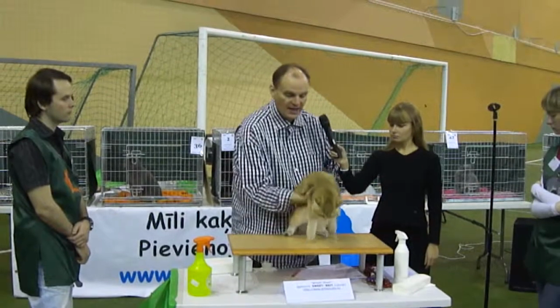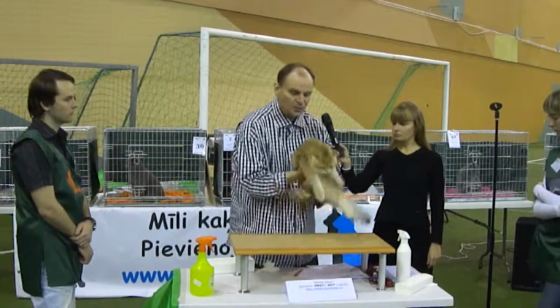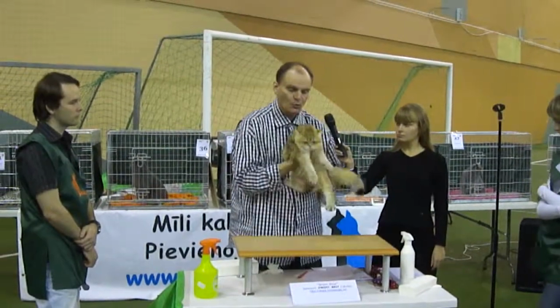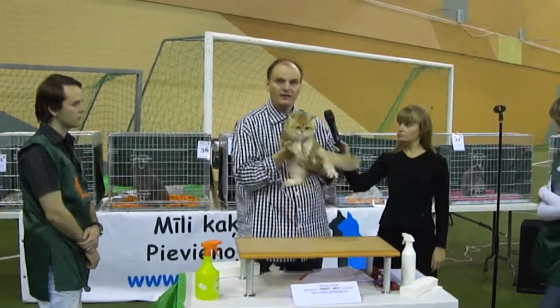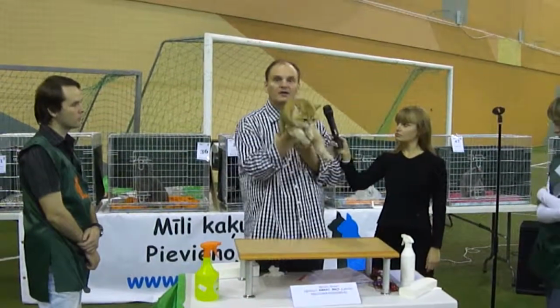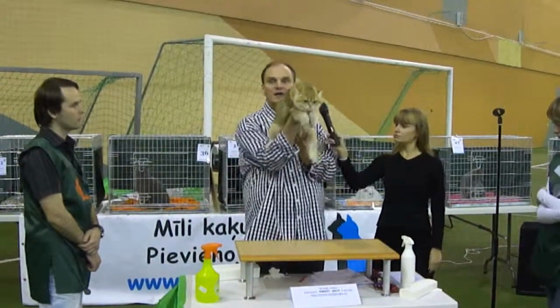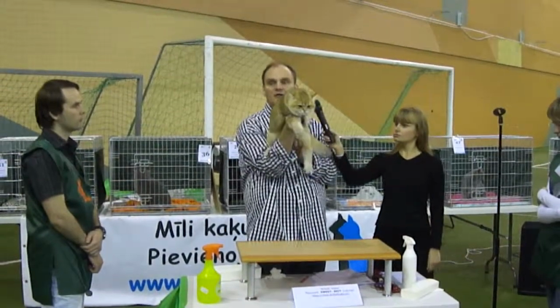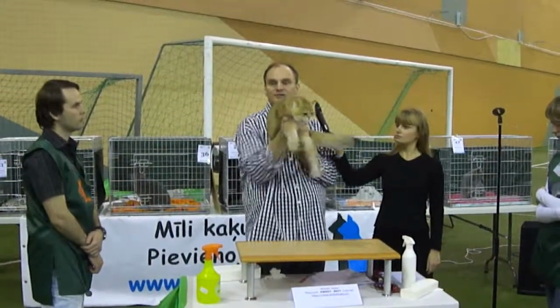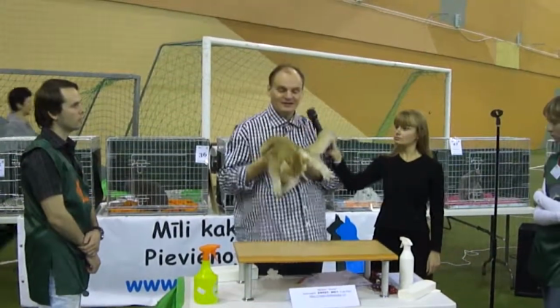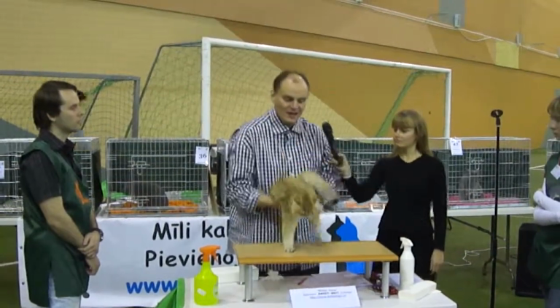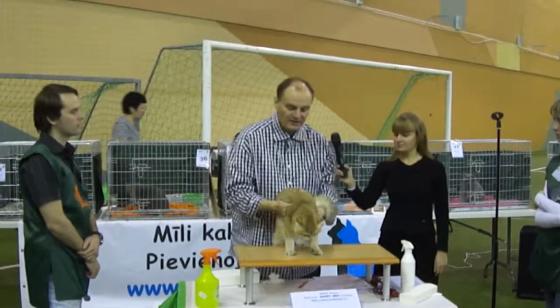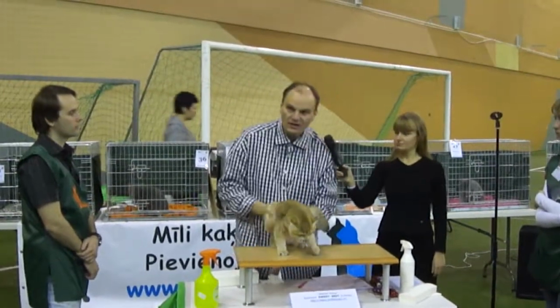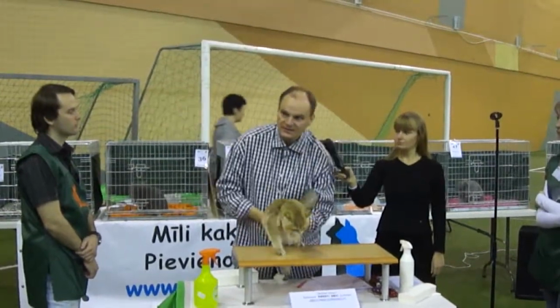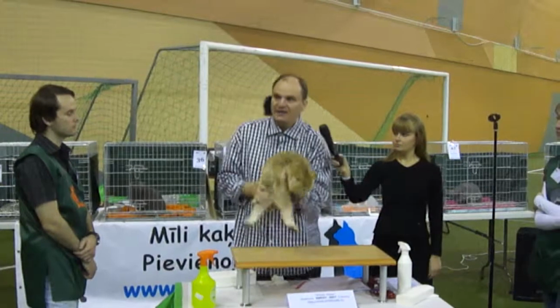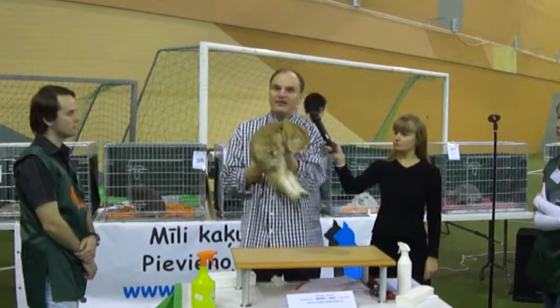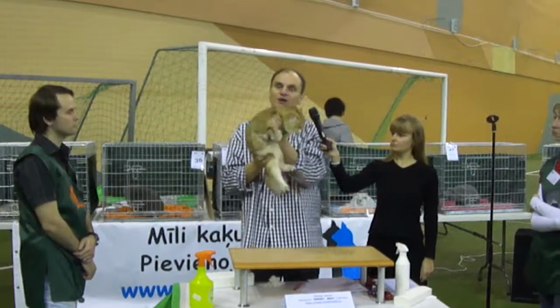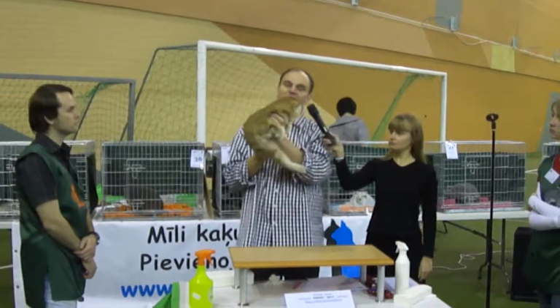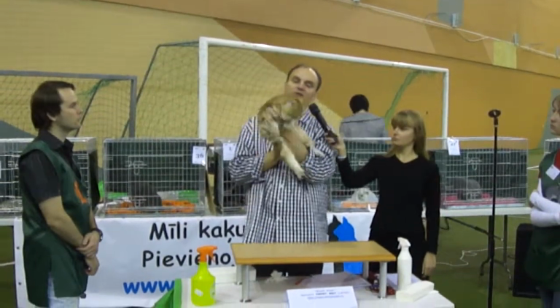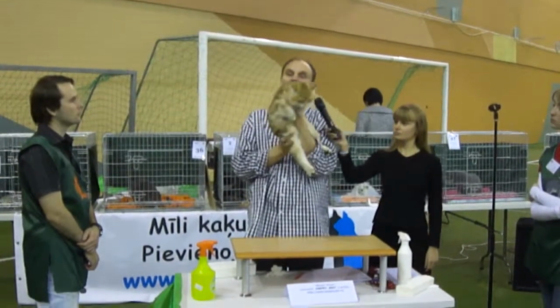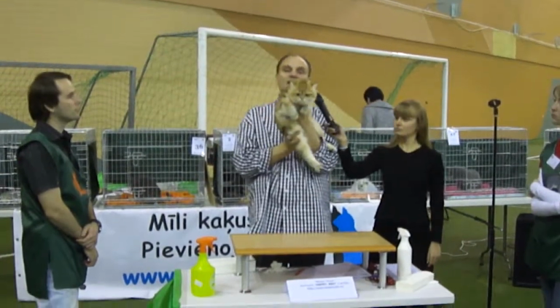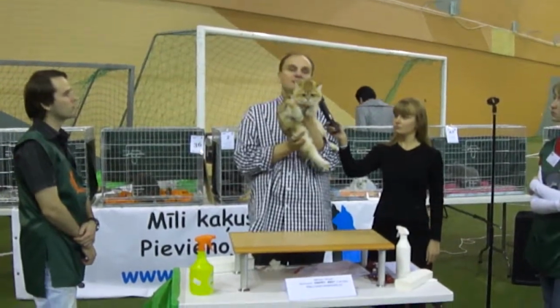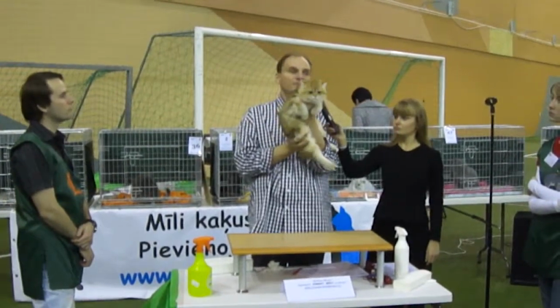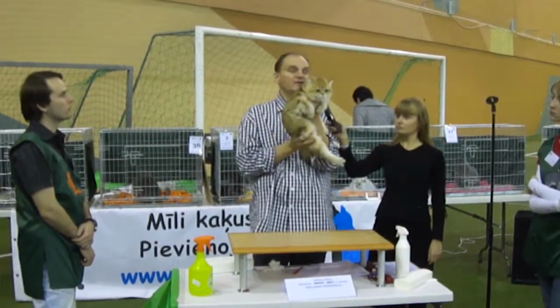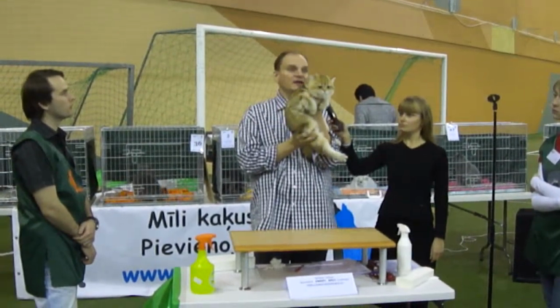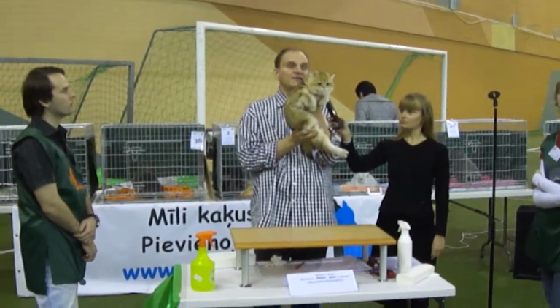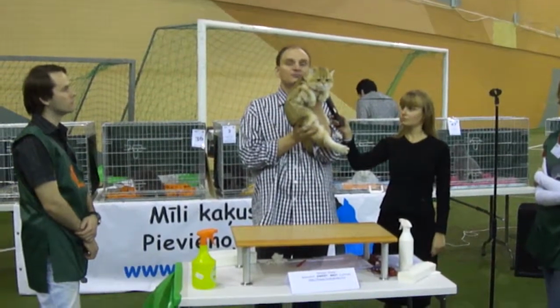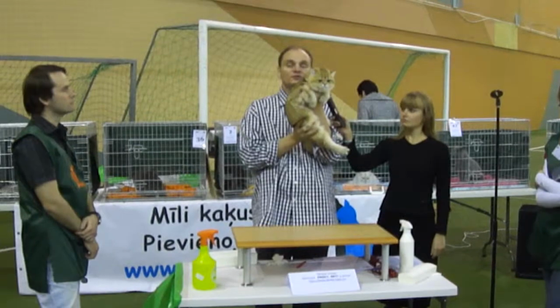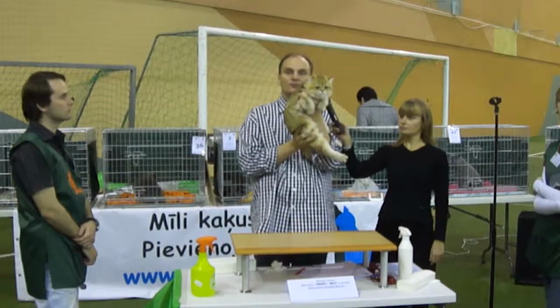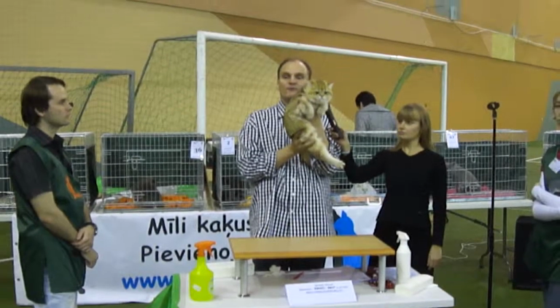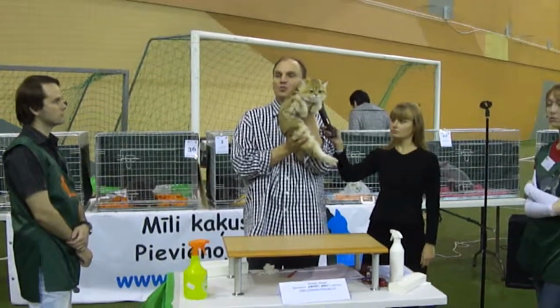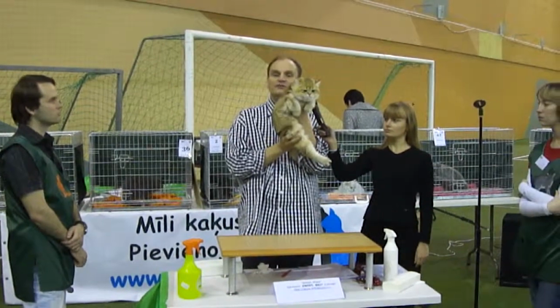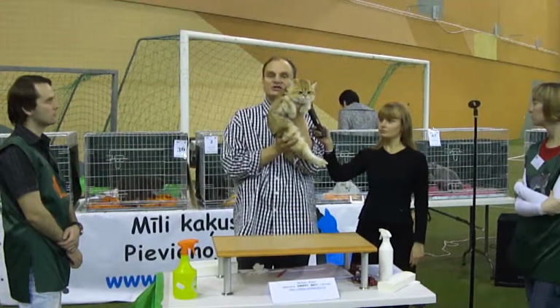And once more, look at the eye color of this cat. They do have those really big and green eyes. This is a beautiful cat with a wonderful expression.